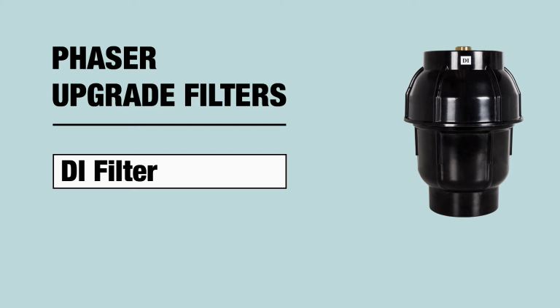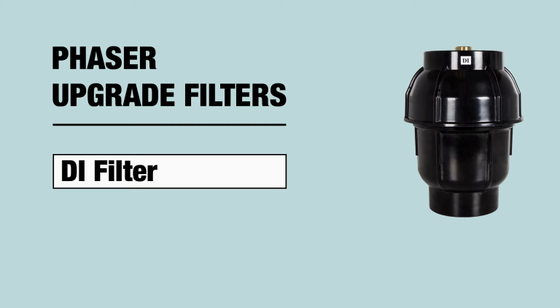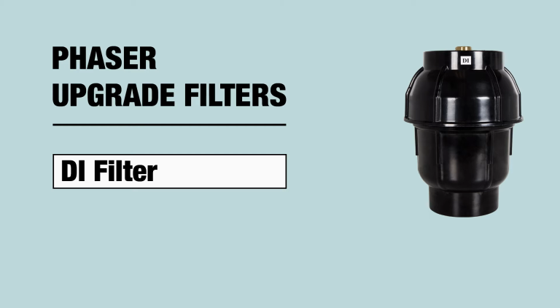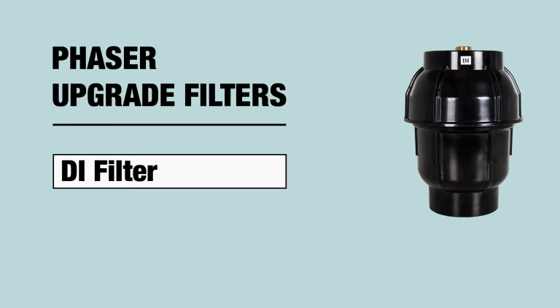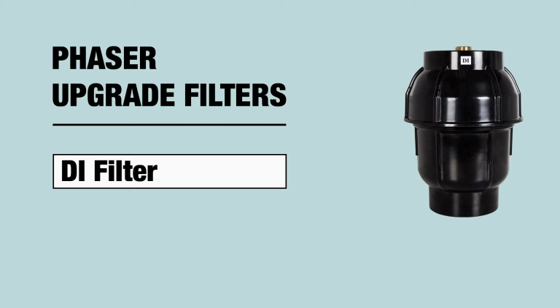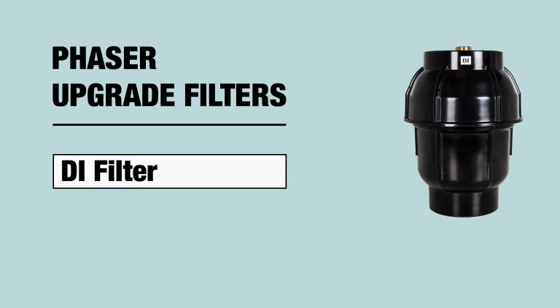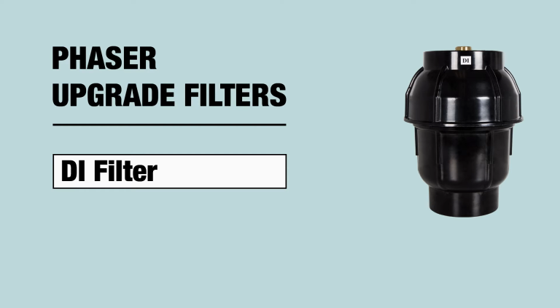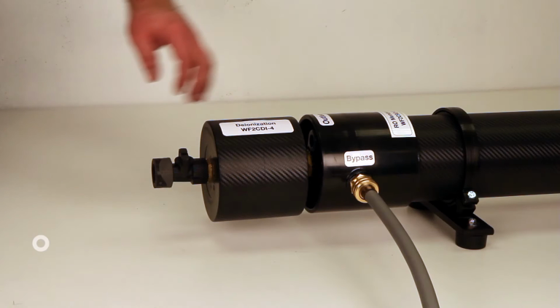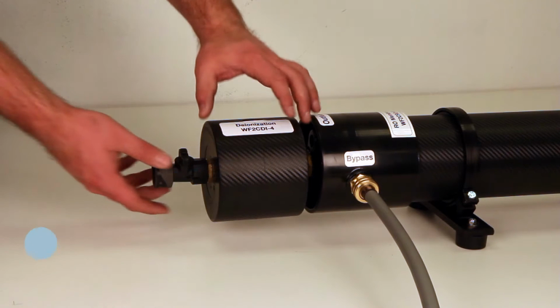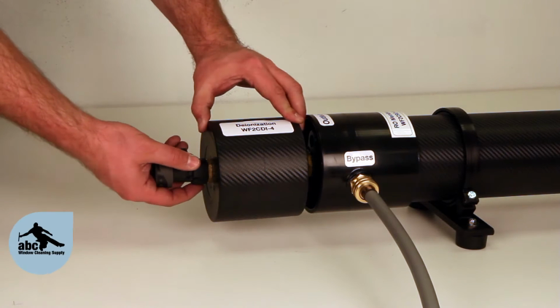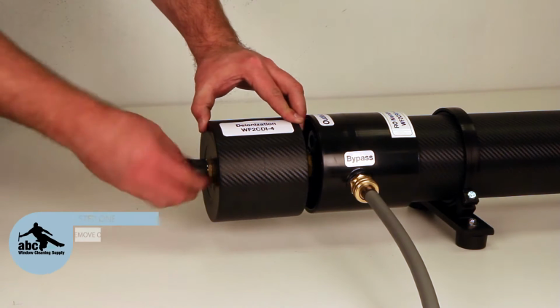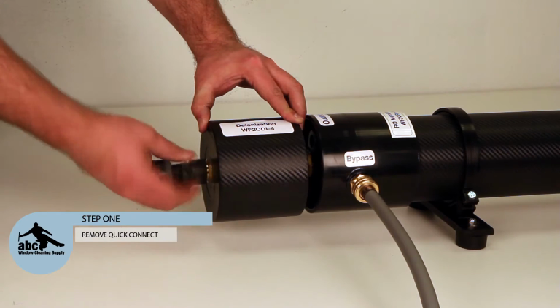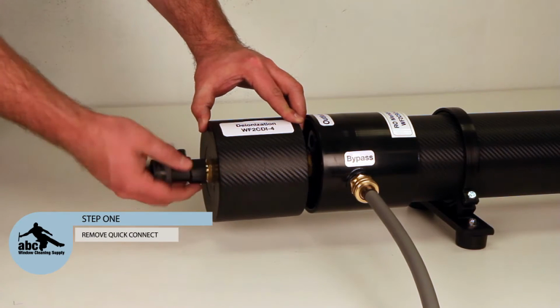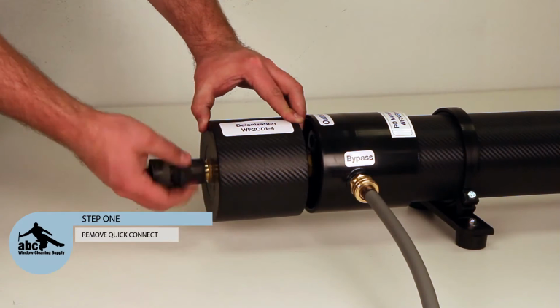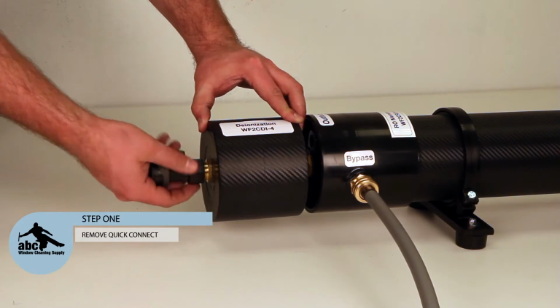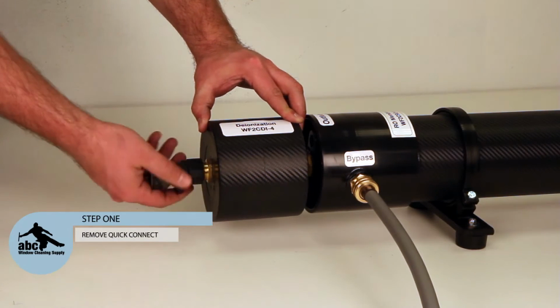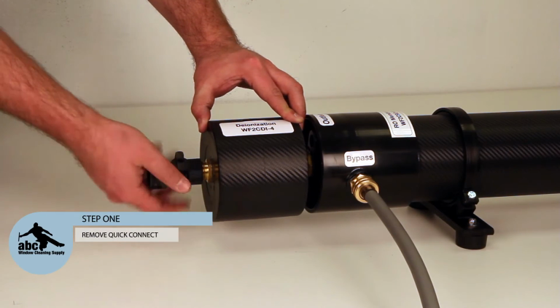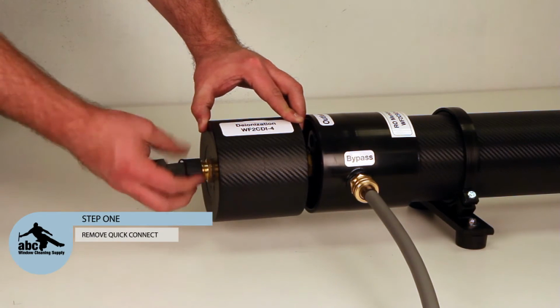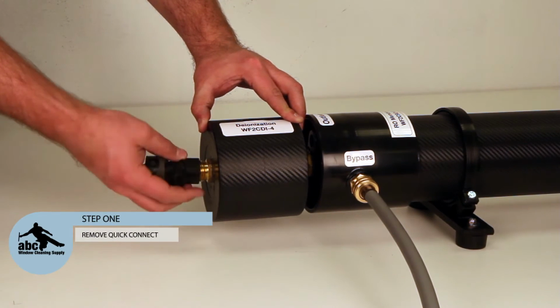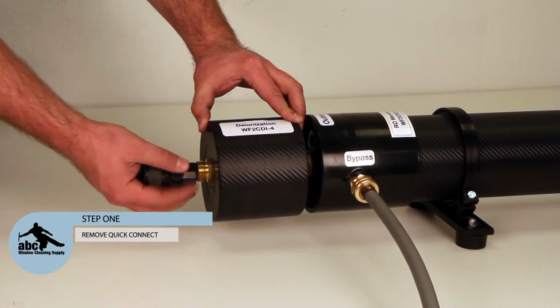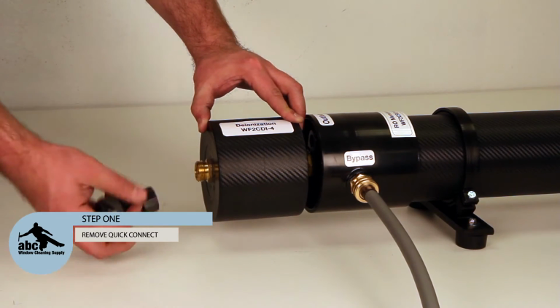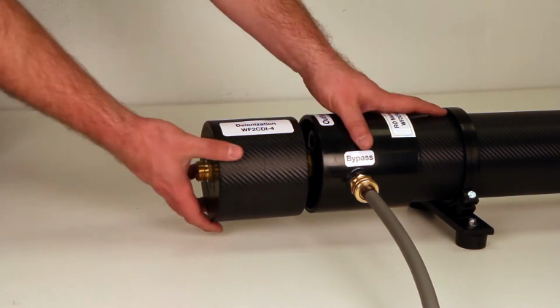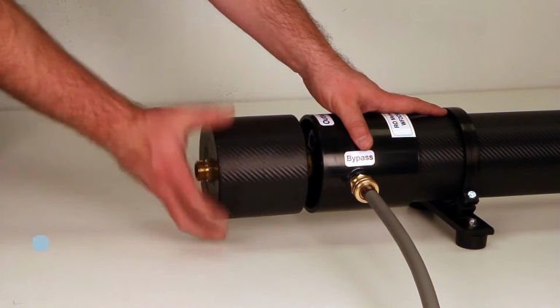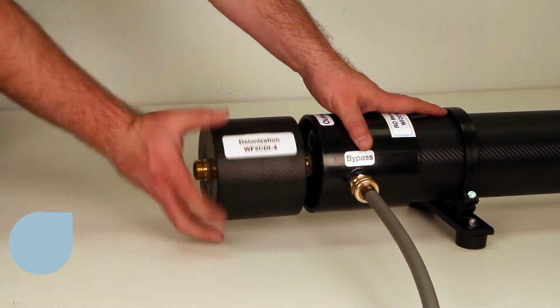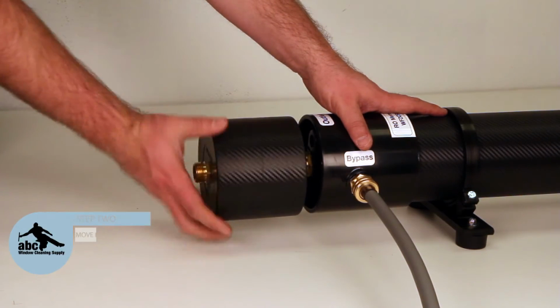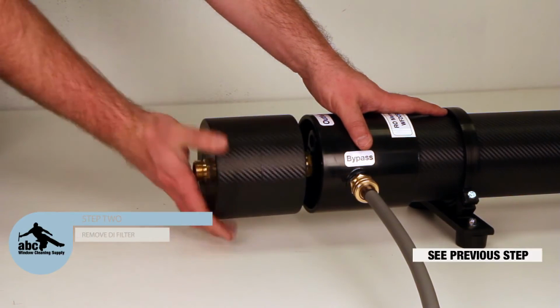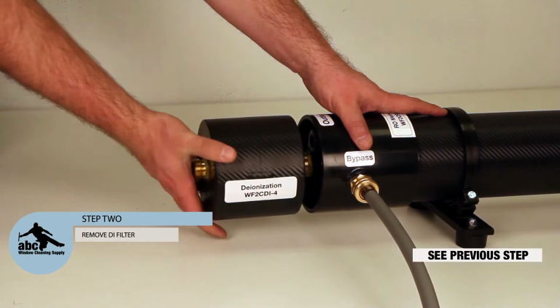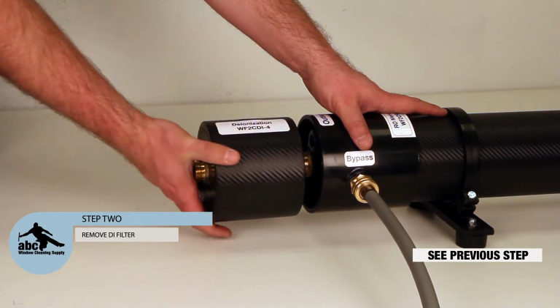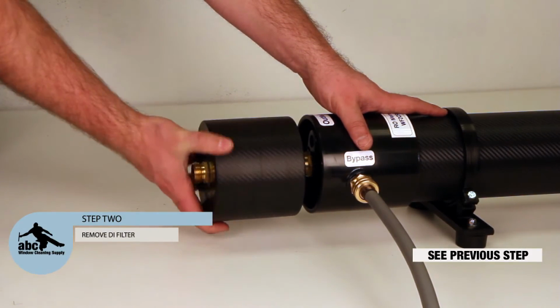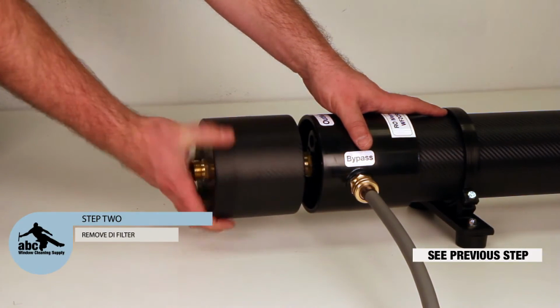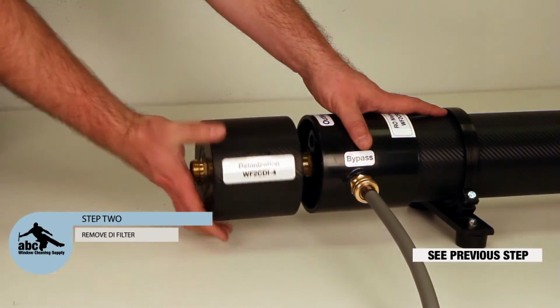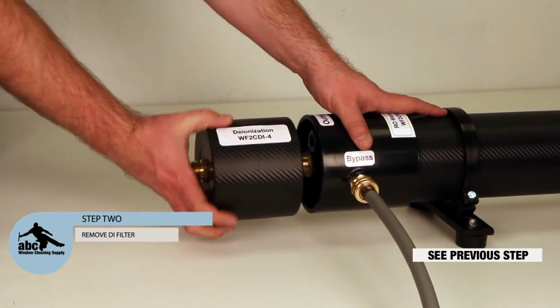Upgrading your DI filter. Step 1: Remove the quick connect fitting from your old DI filter. Step 2: Remove your old DI filter.